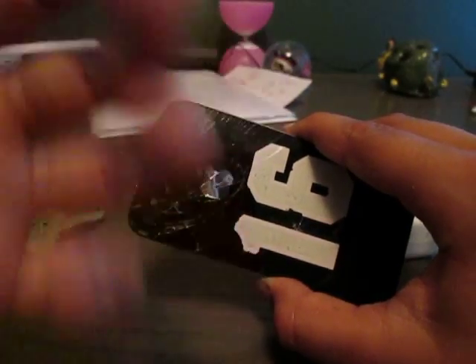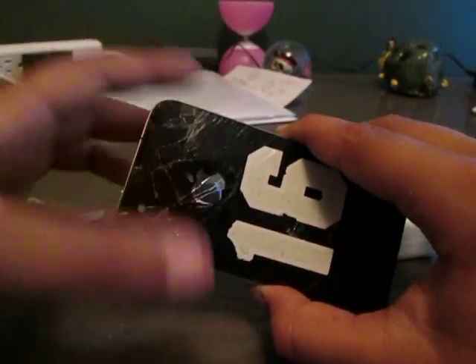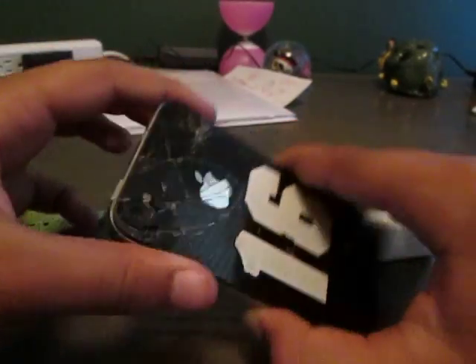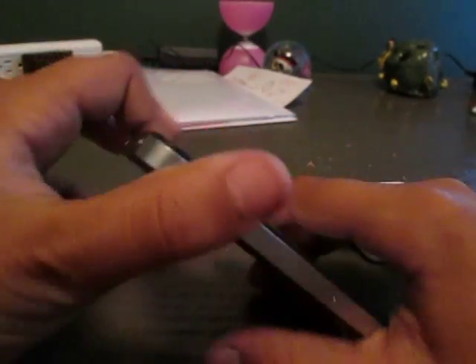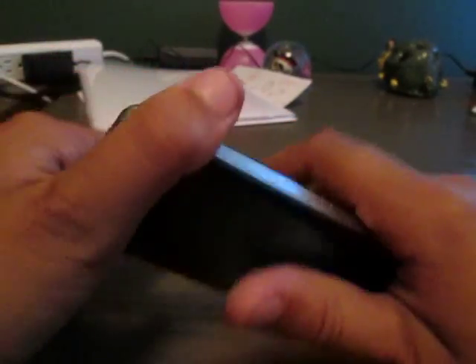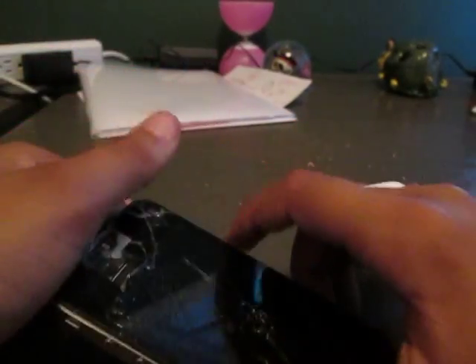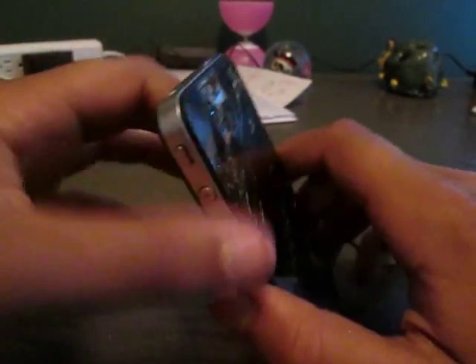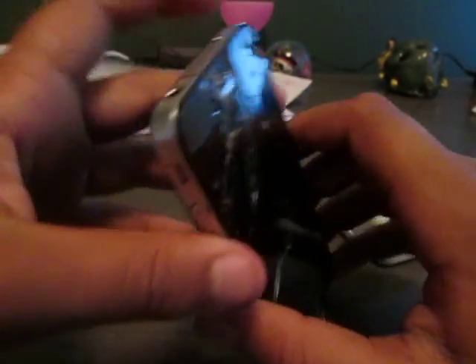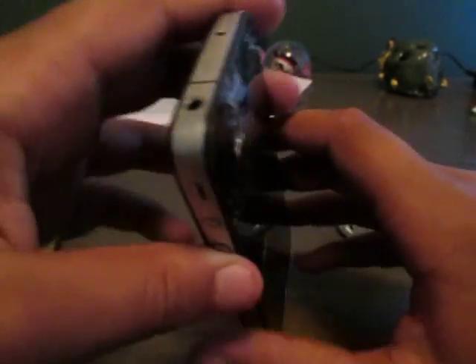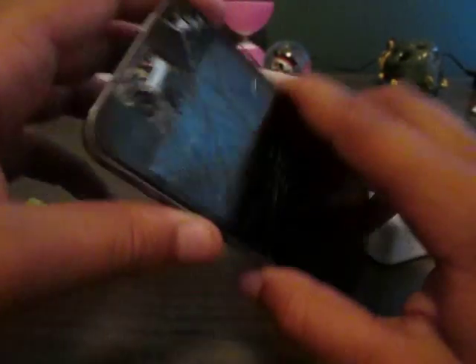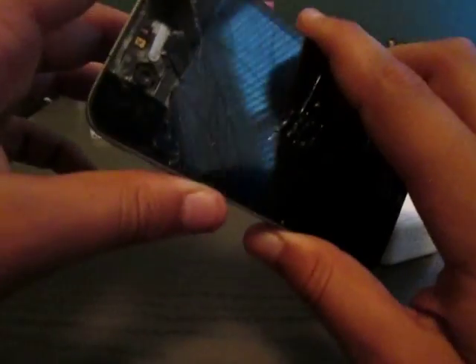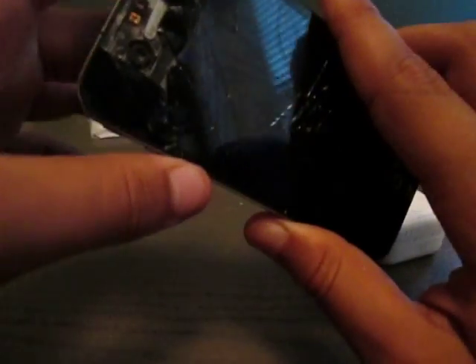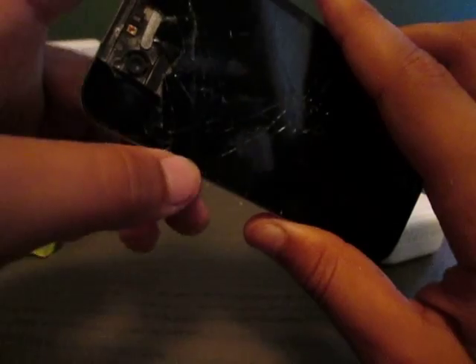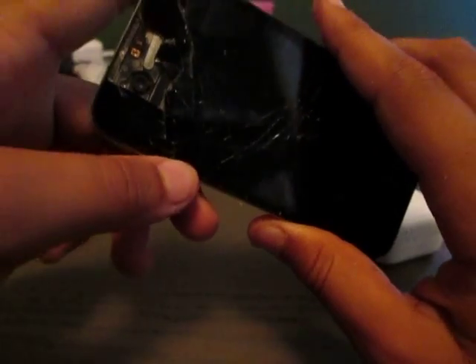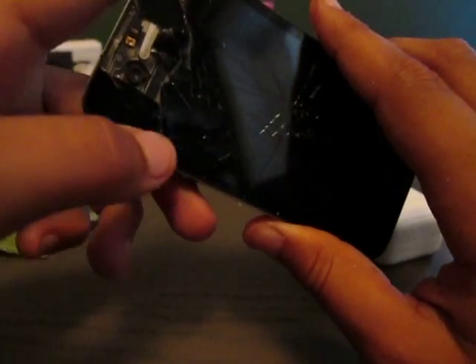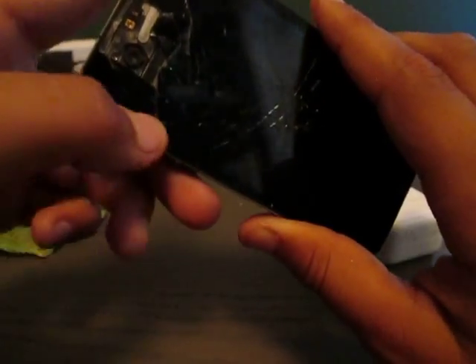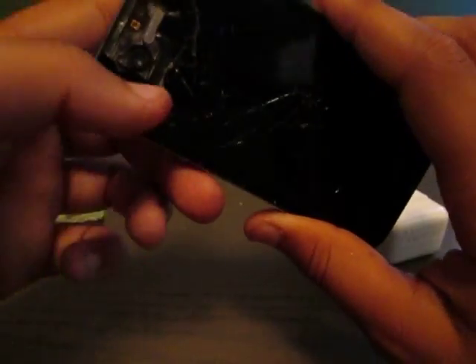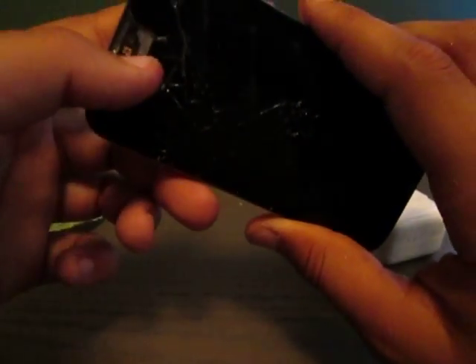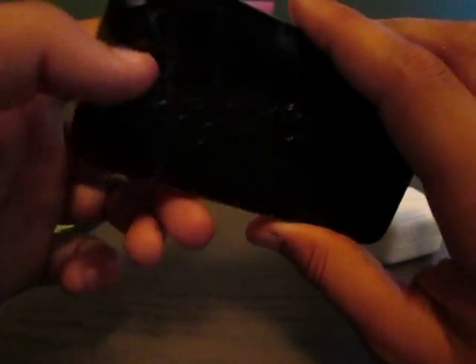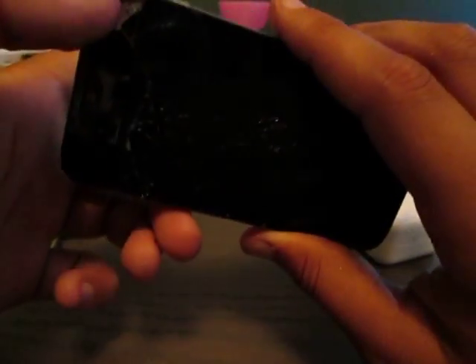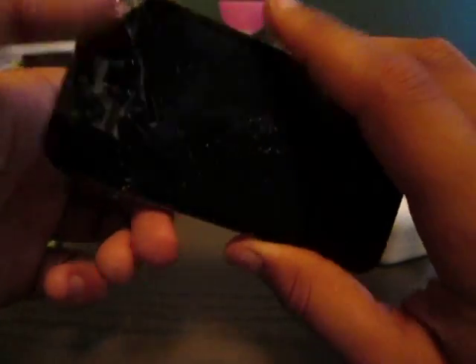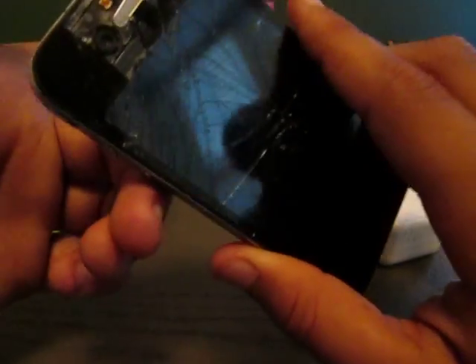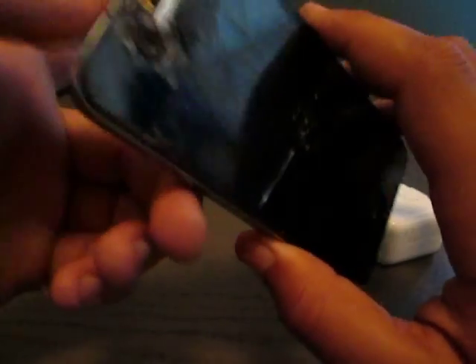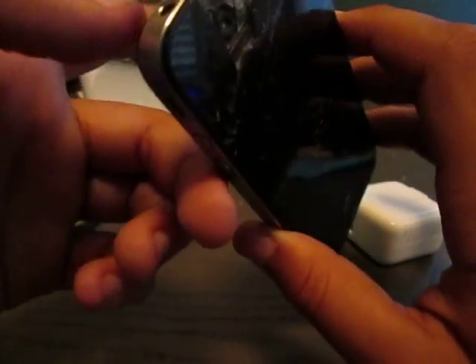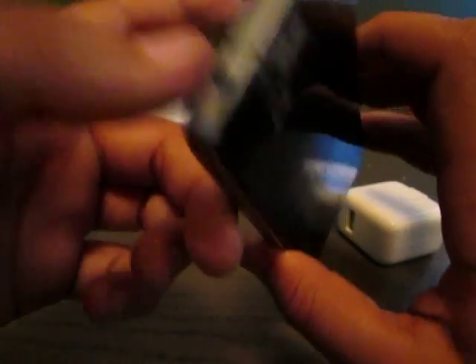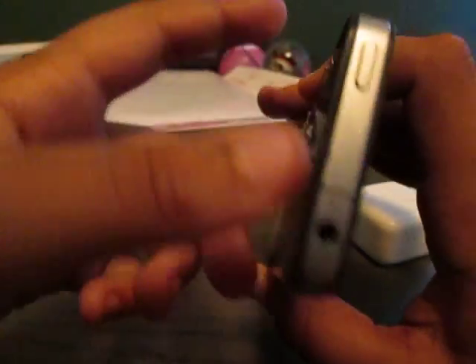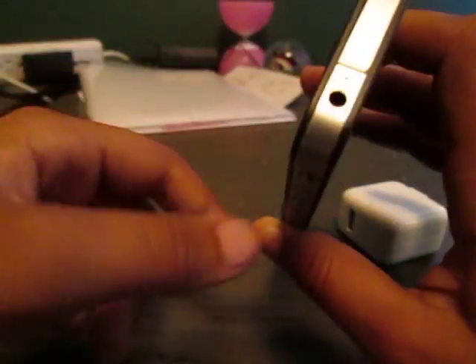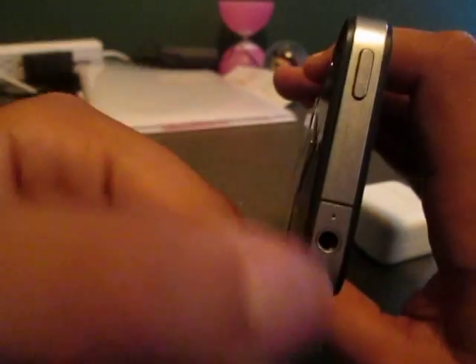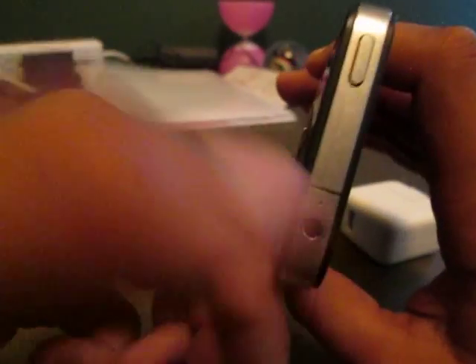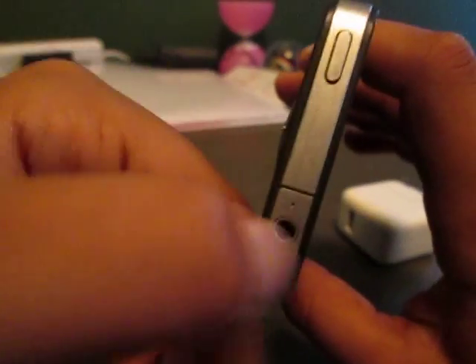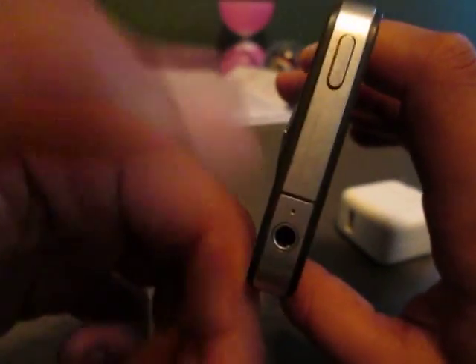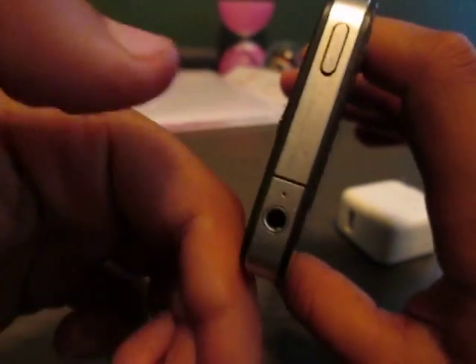Guys, this is safe — this is completely safe. Please buy the product because Apple is in dire need of money, just do it. On the bottom you have the nice headphone jack.